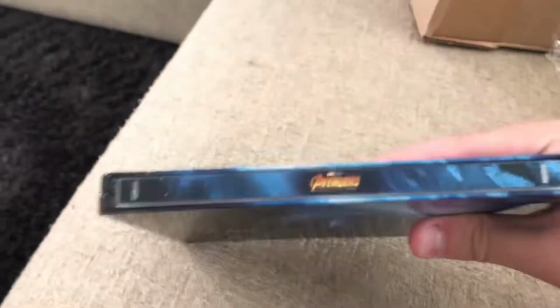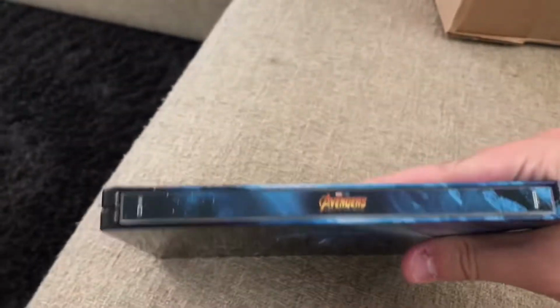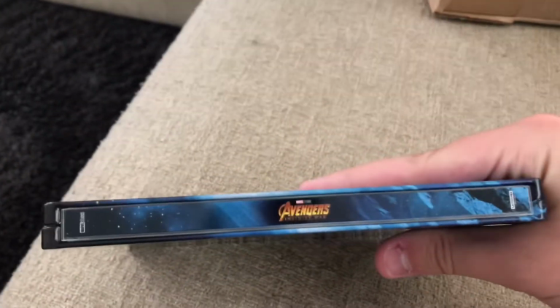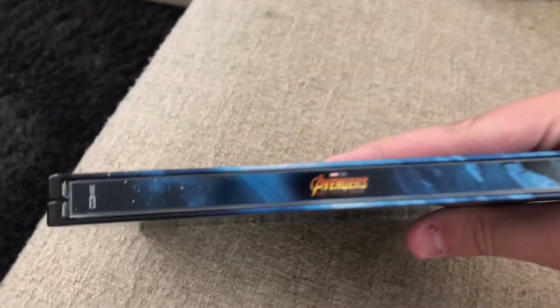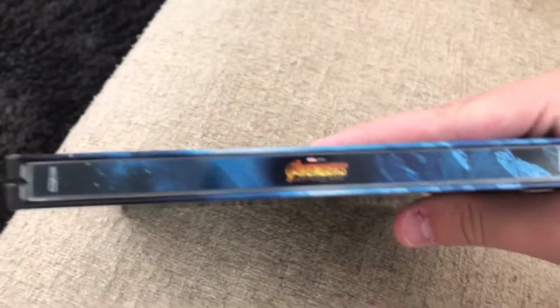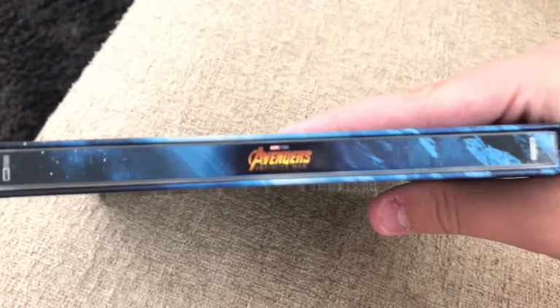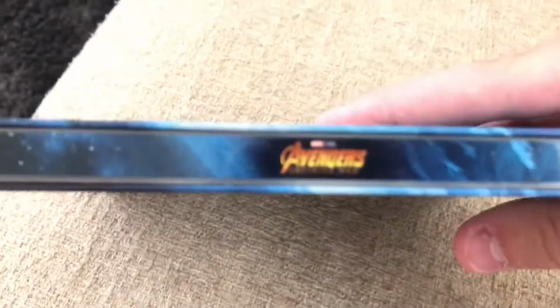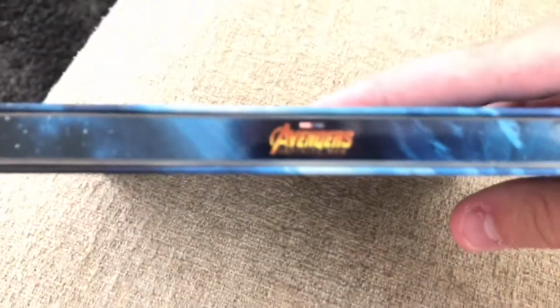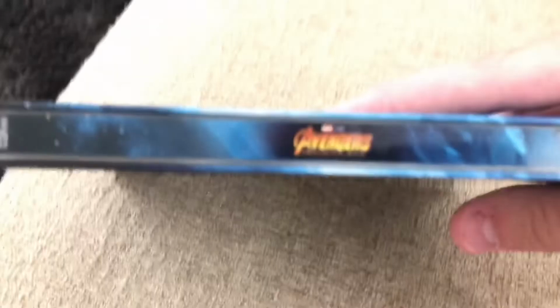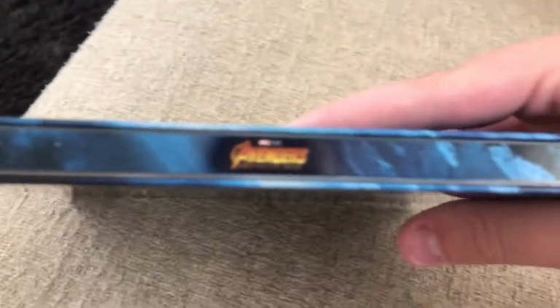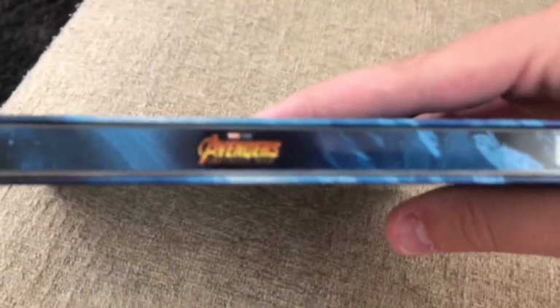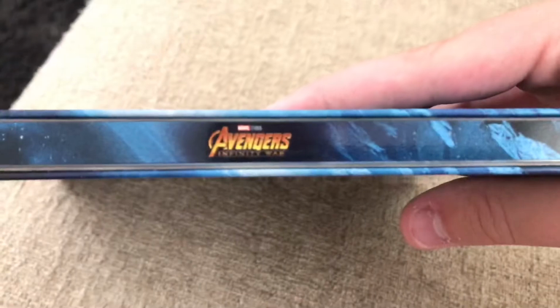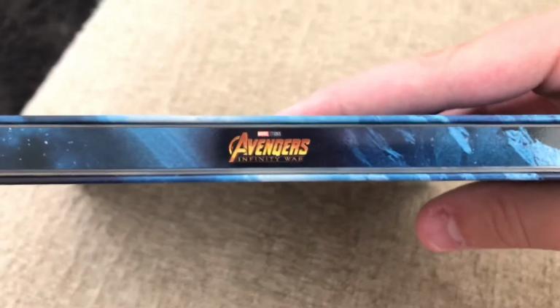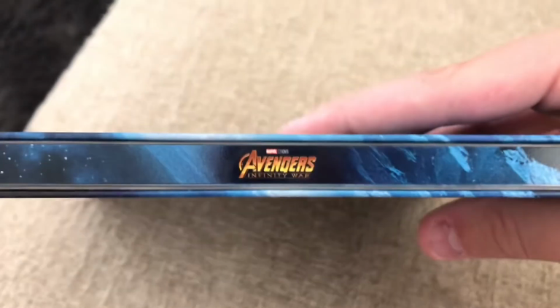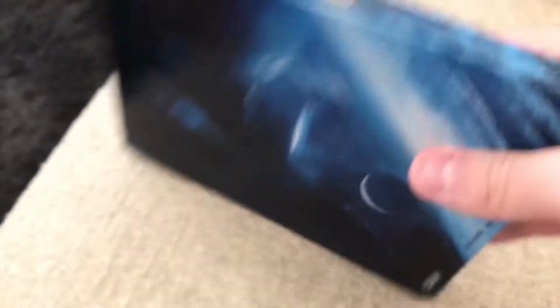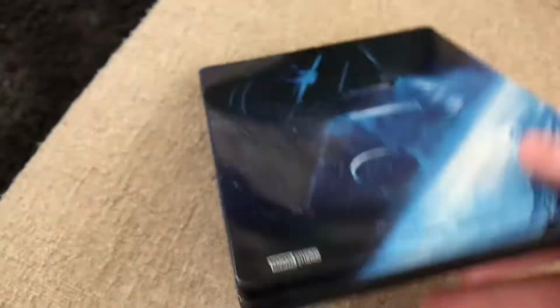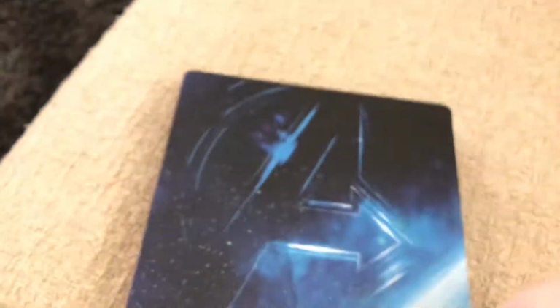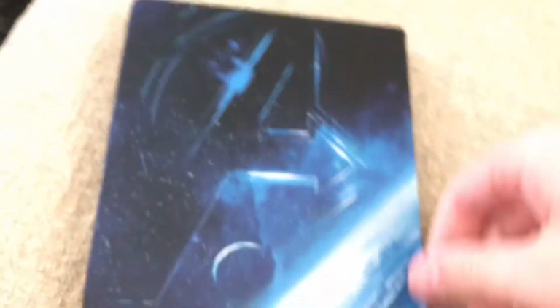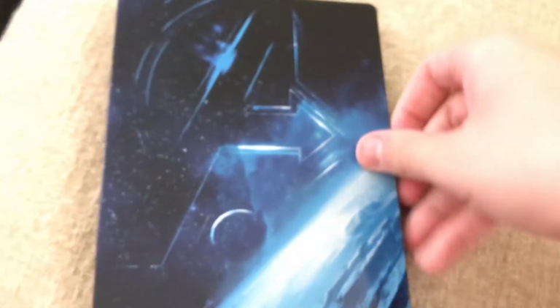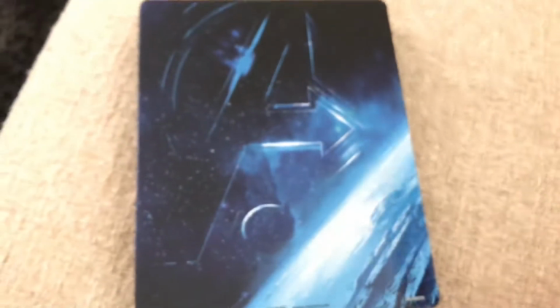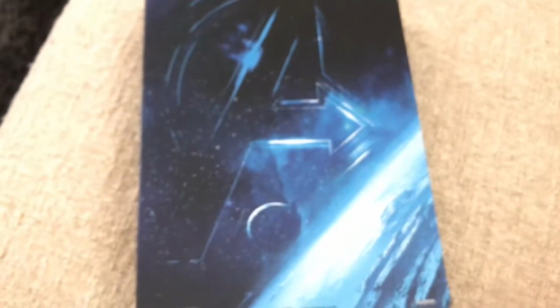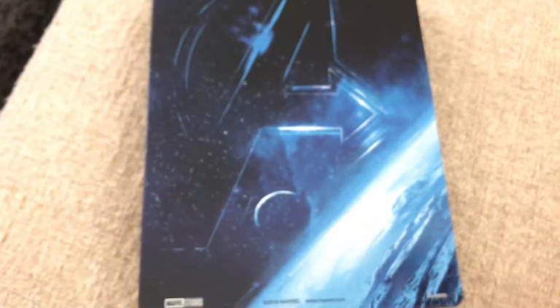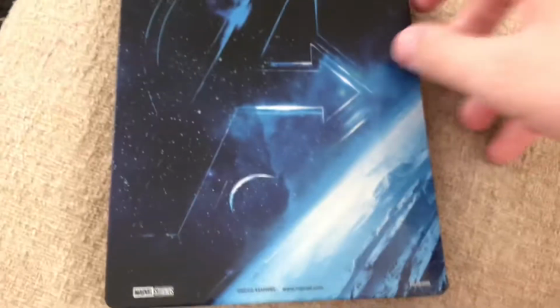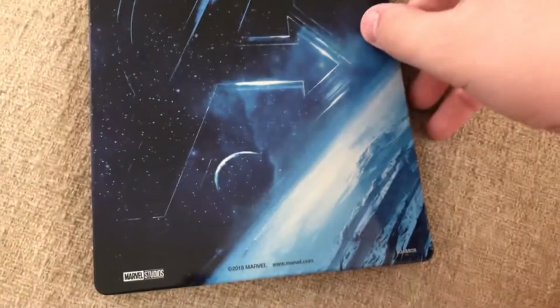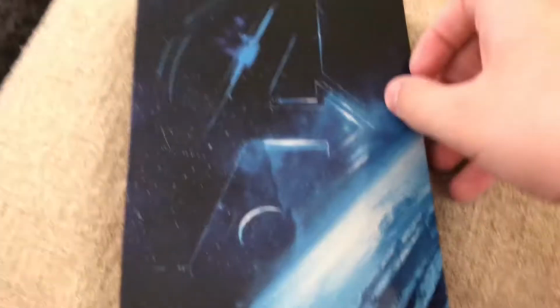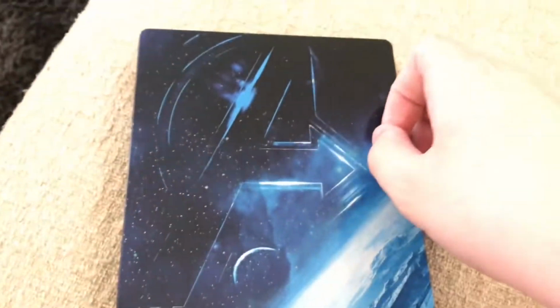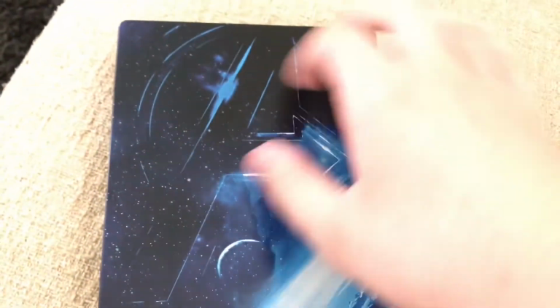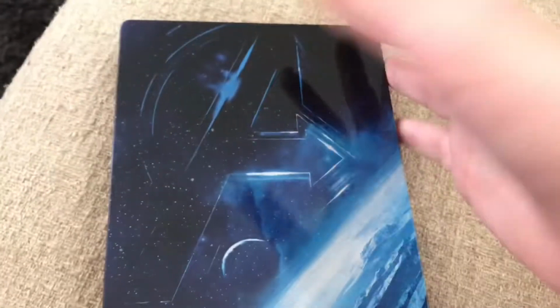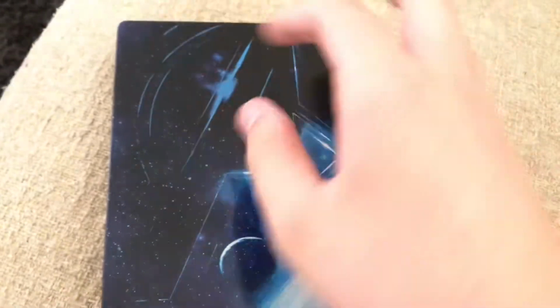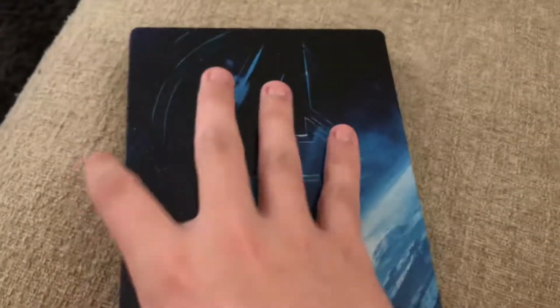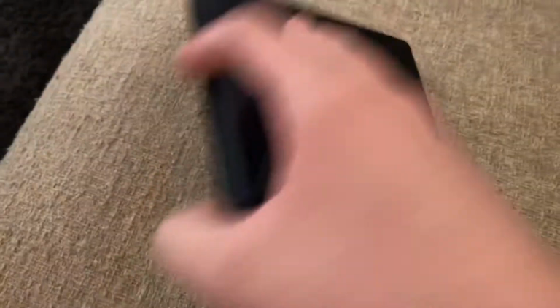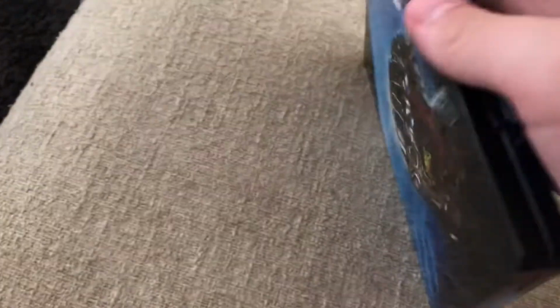Here's the spine — obviously it's just saying Avengers Infinity War. And then the back has the A in space, which I actually think looks really, really nice. Really awesome design here. I'm loving everything that they decided to do with this.